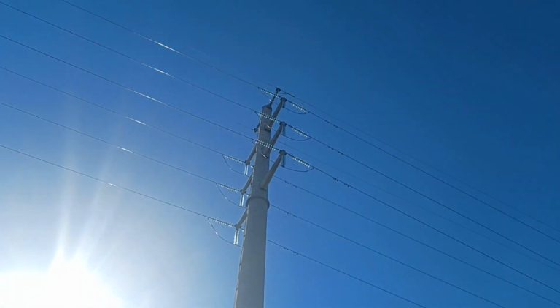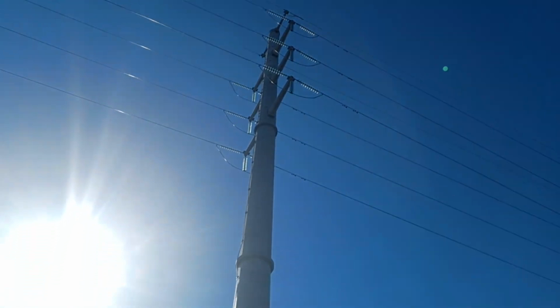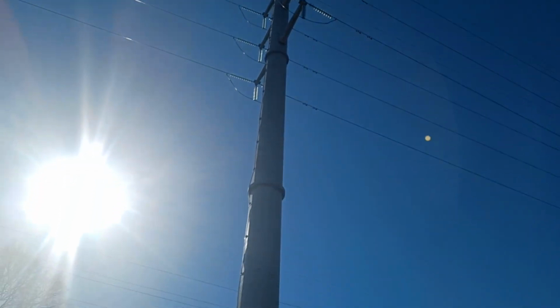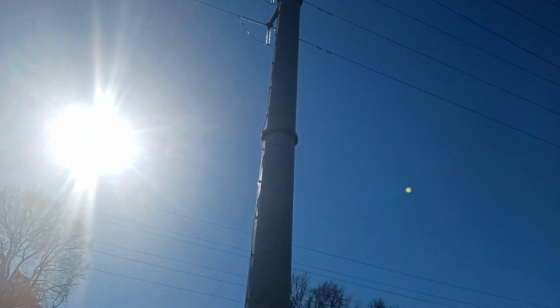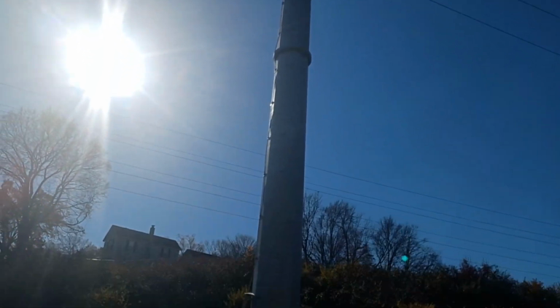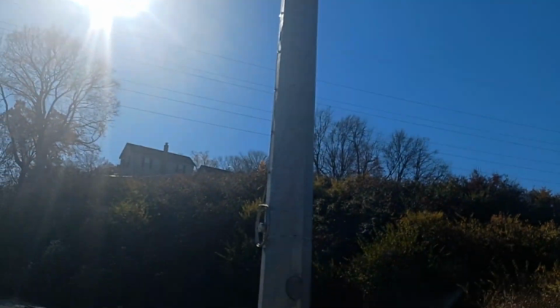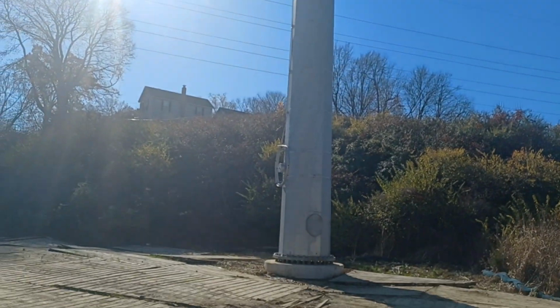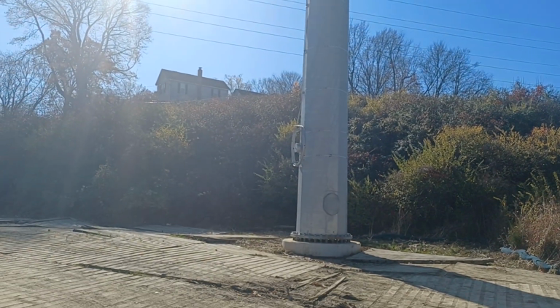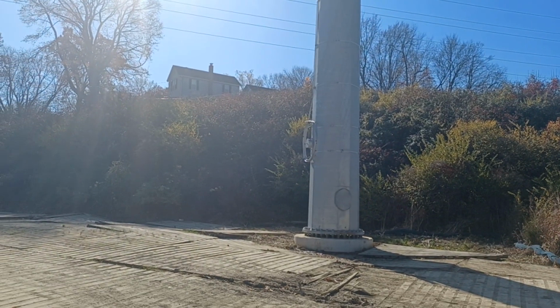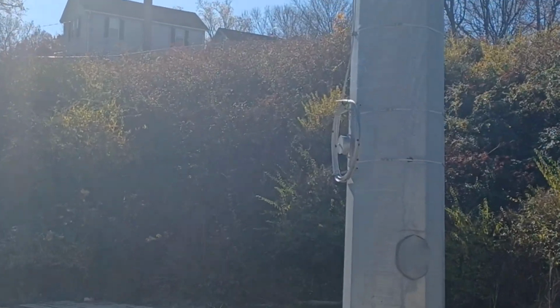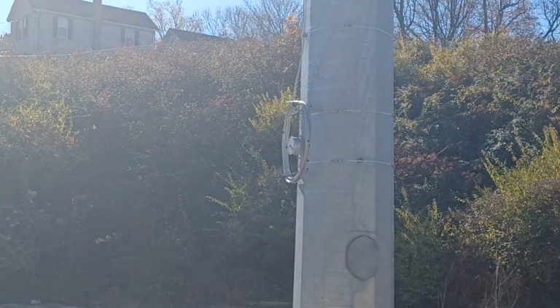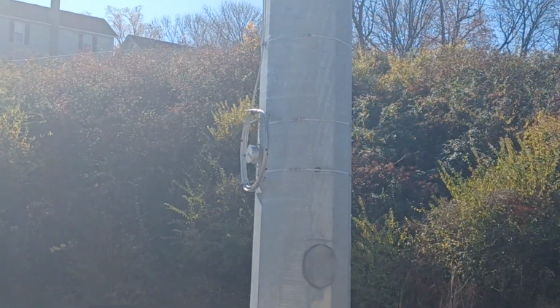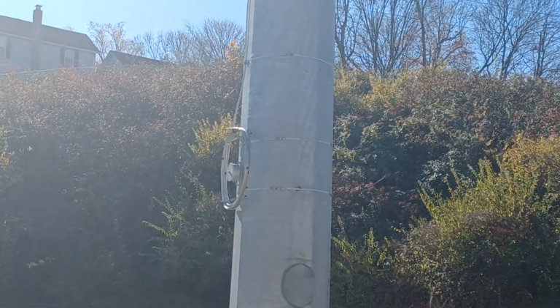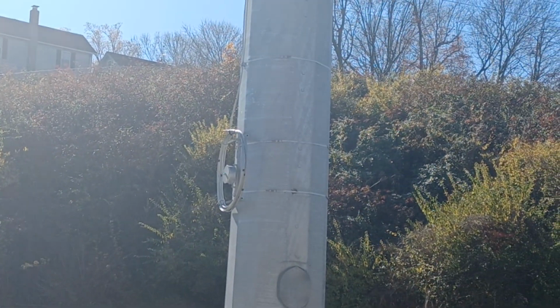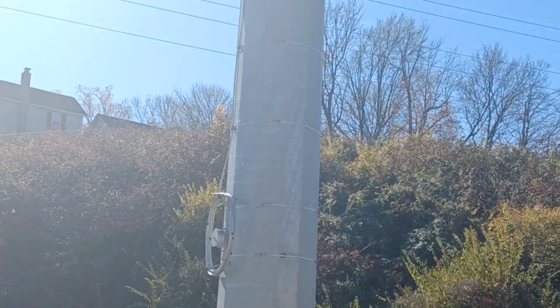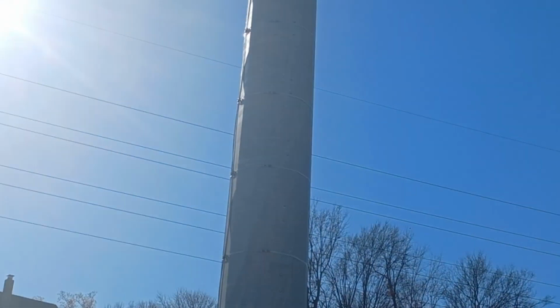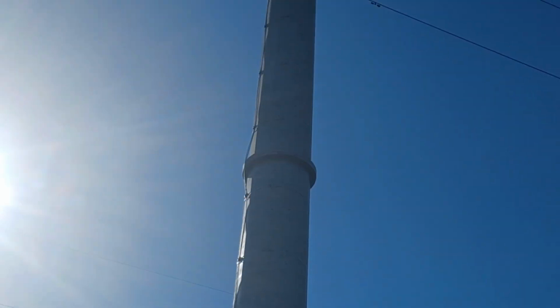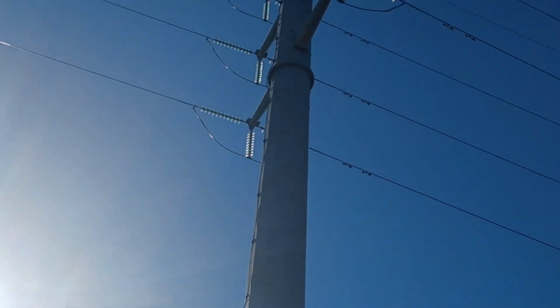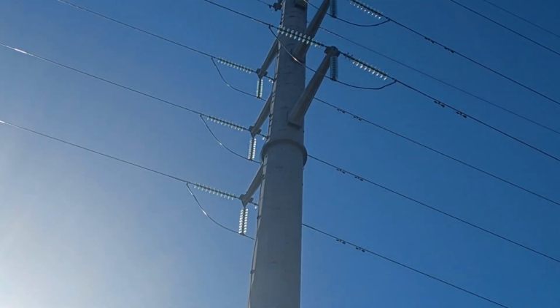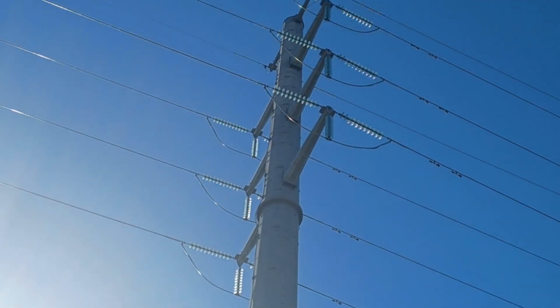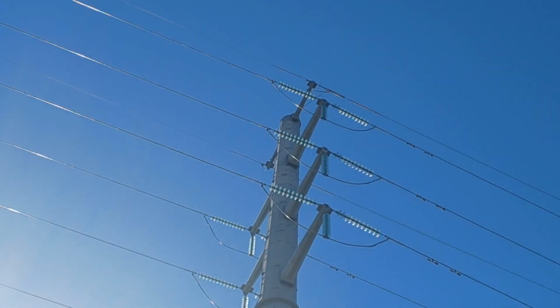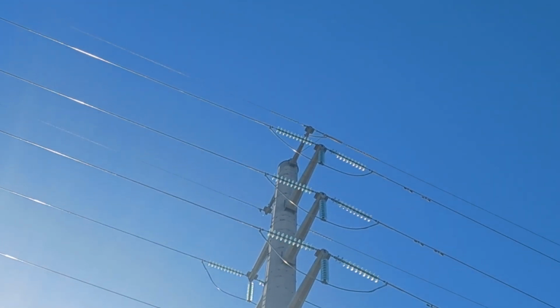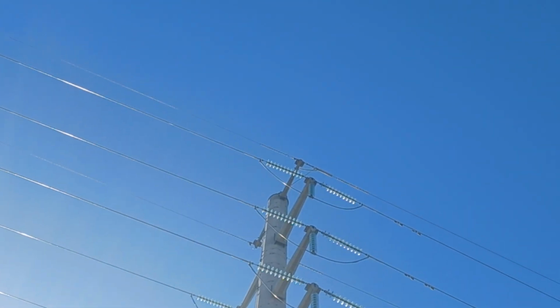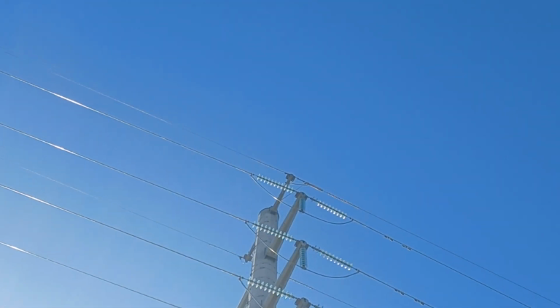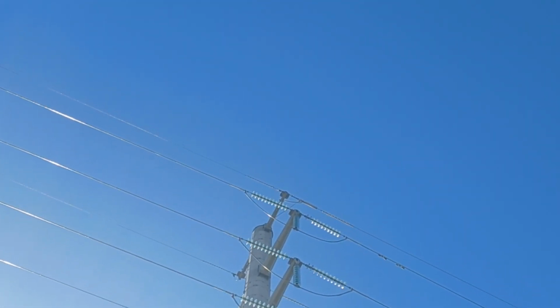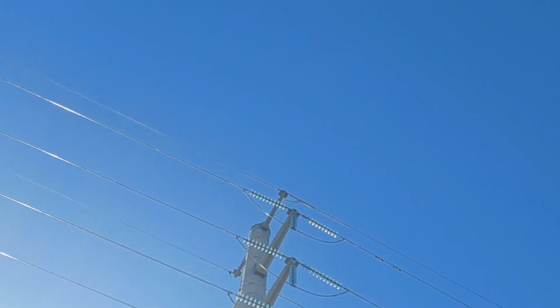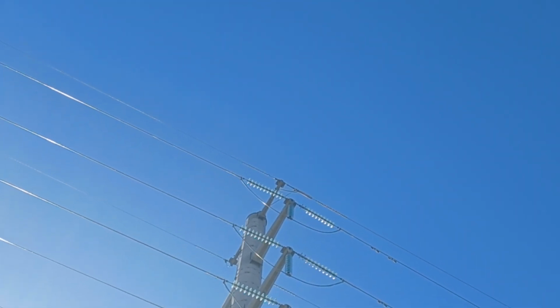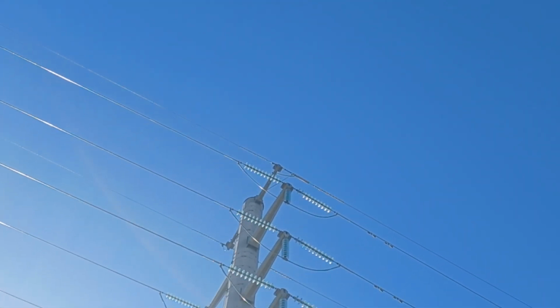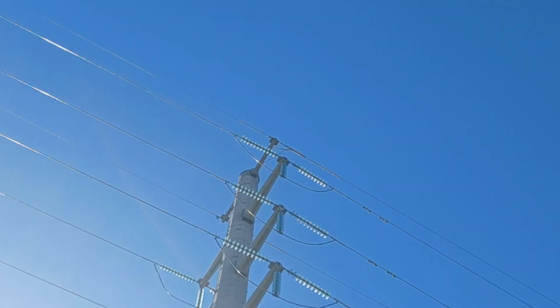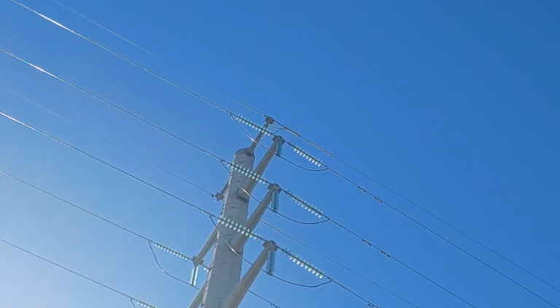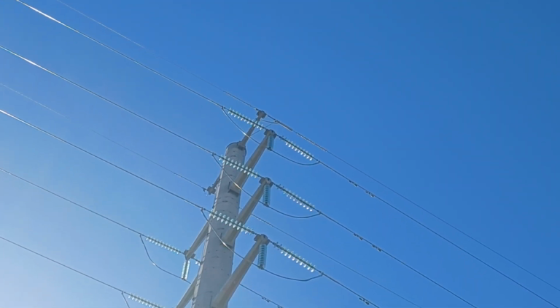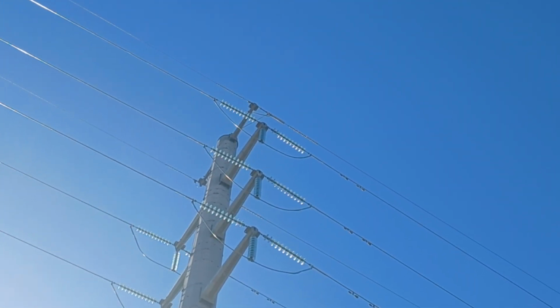Look at this — a big old cord that comes down at the bottom here. Those conductors are clear — I forget what they call them.